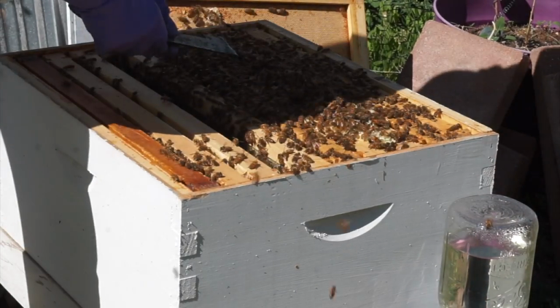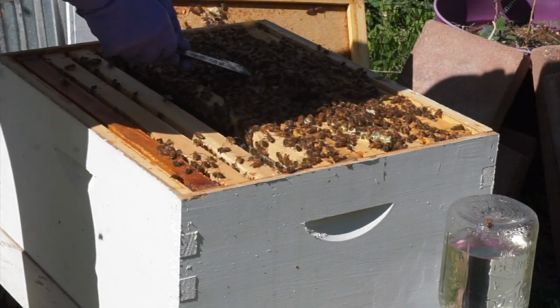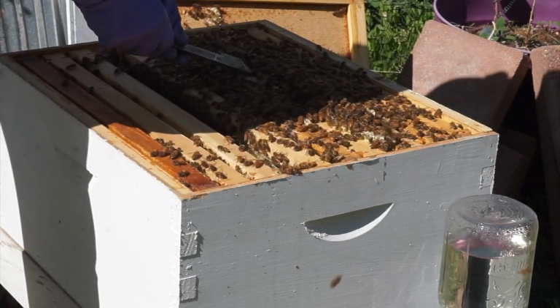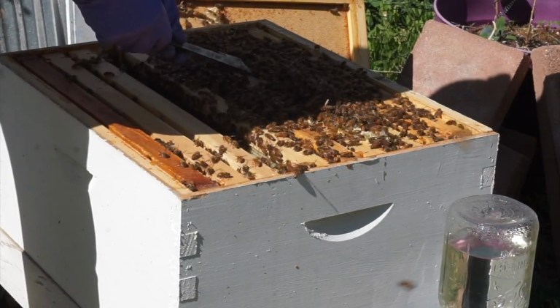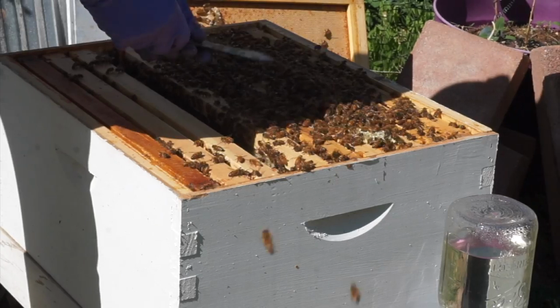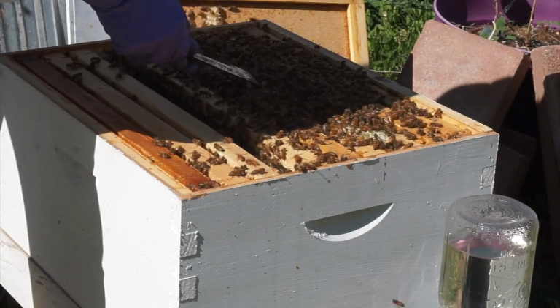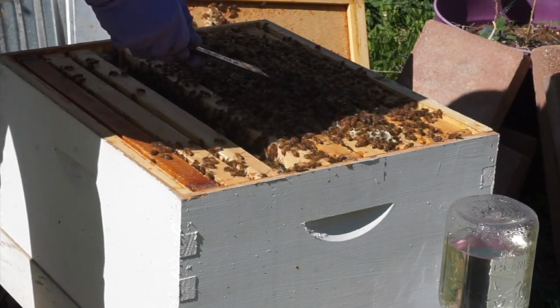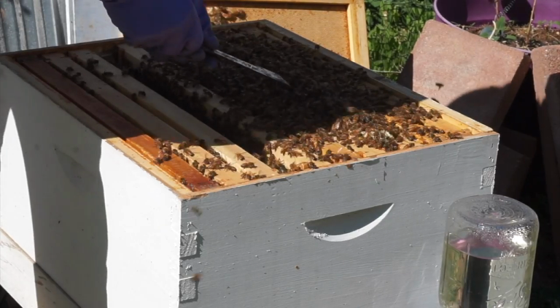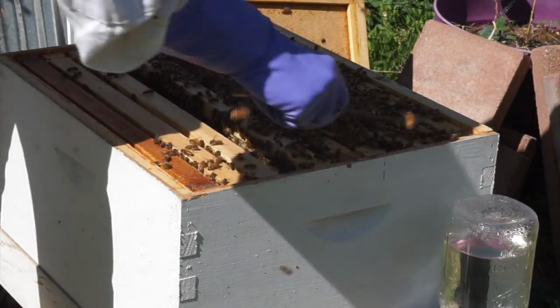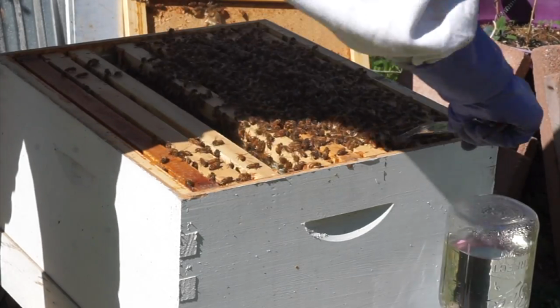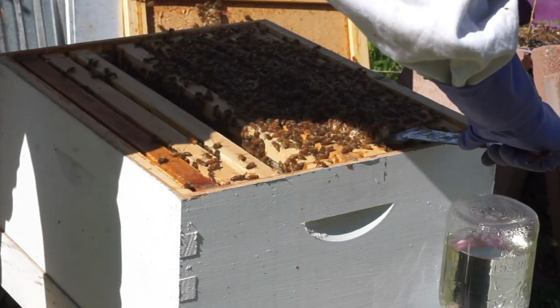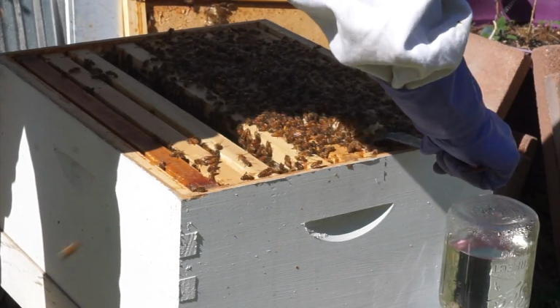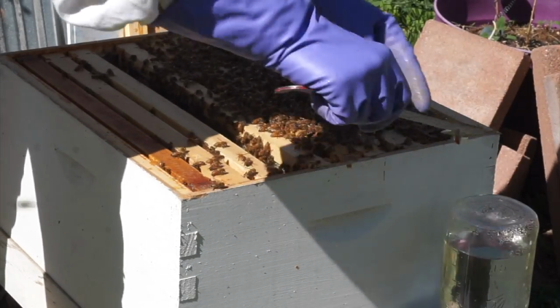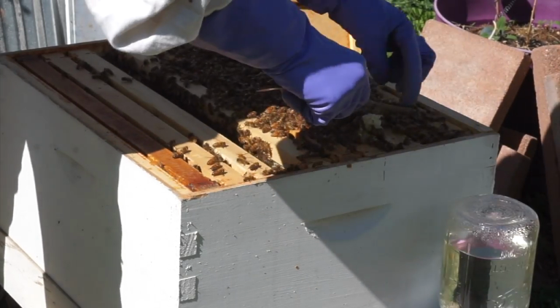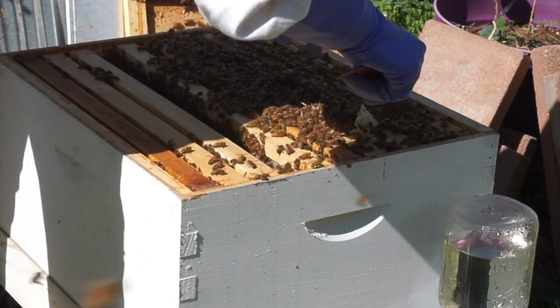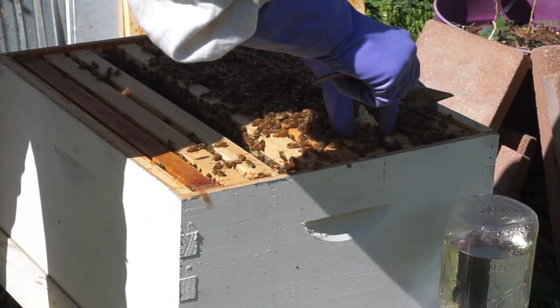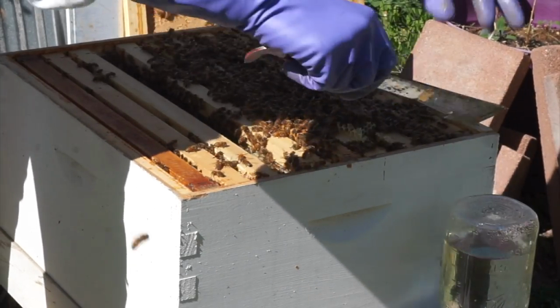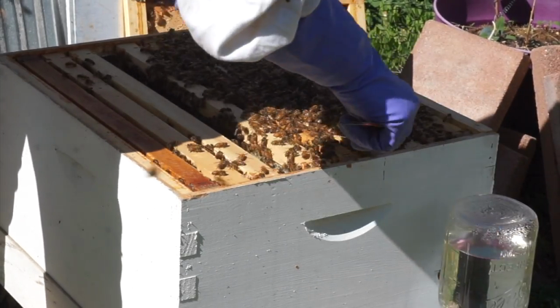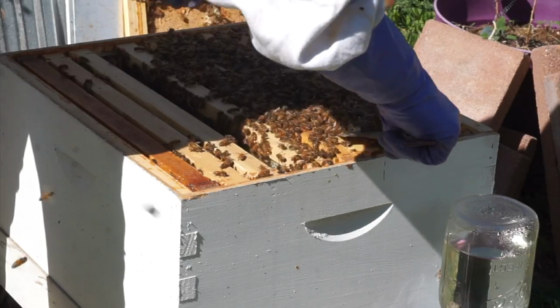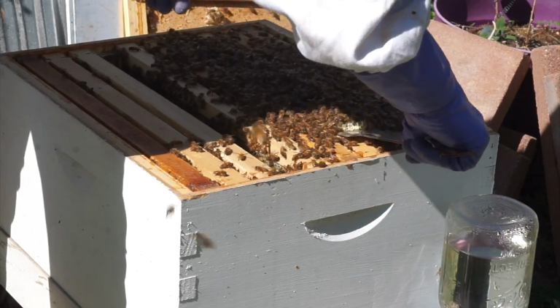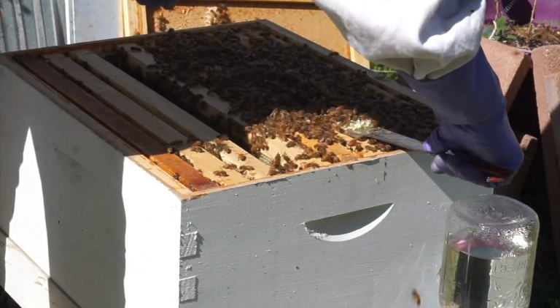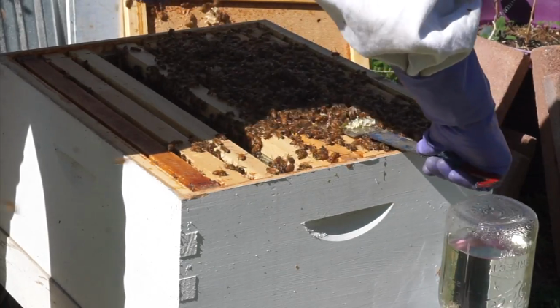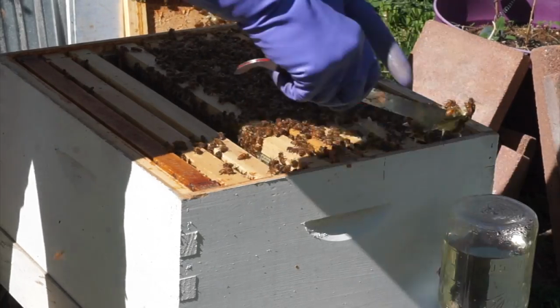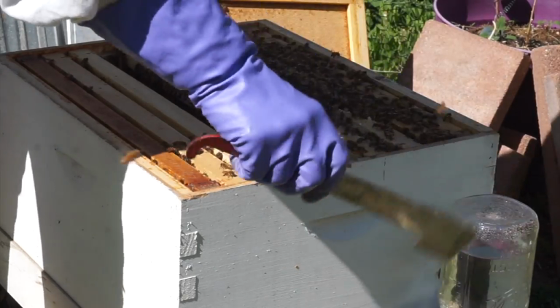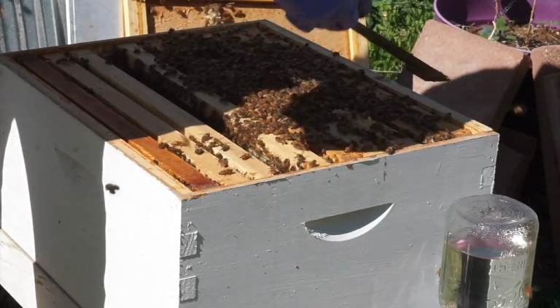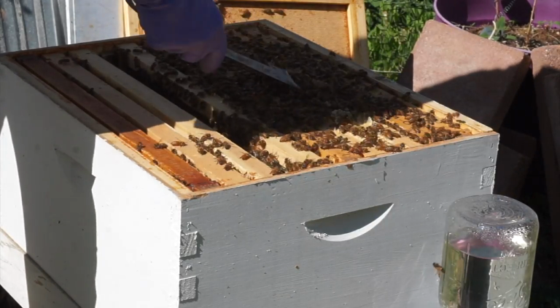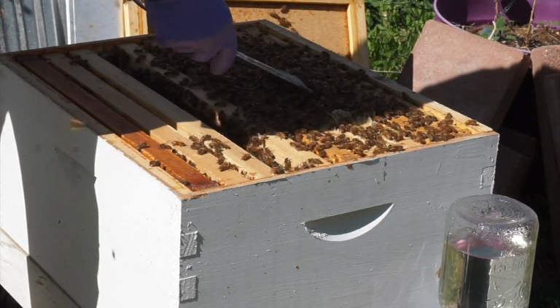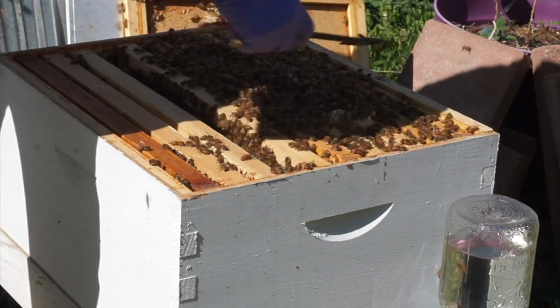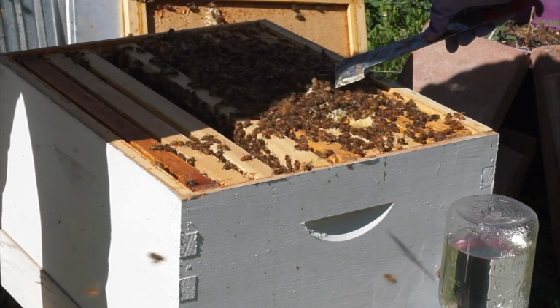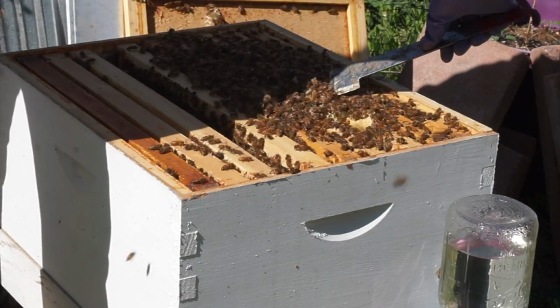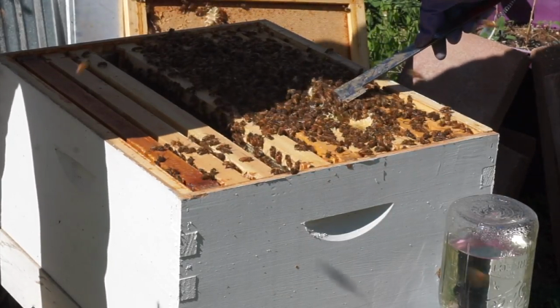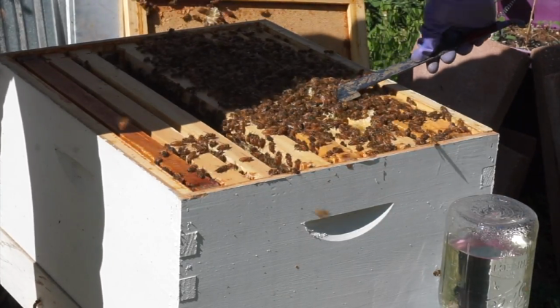You sure do have a lot of bees. Yes, I'm happy. So you can see where there's some honeycomb that's not inside the hive — there was a little bit of a gap in the frames.